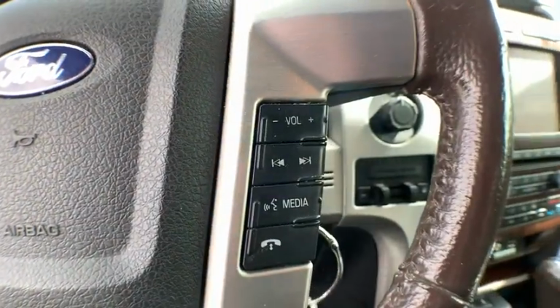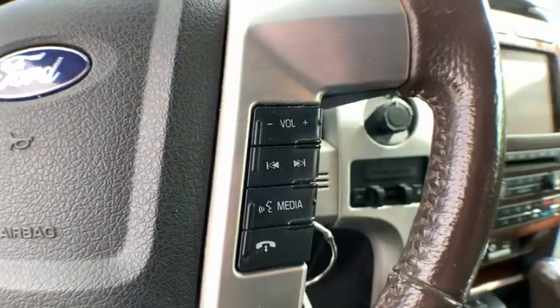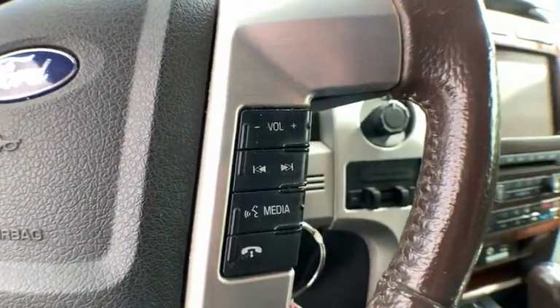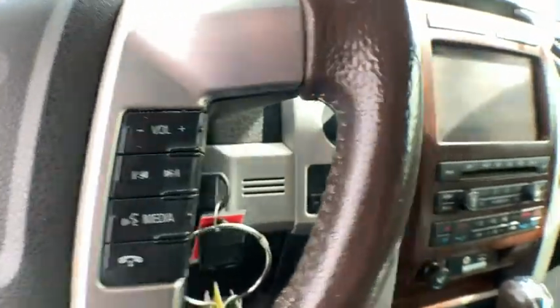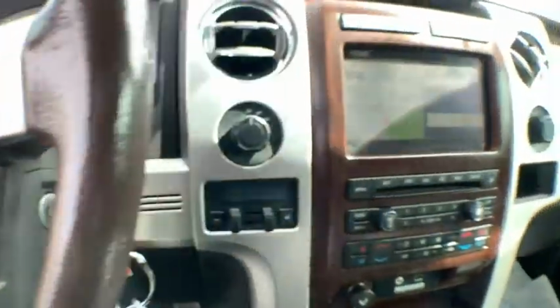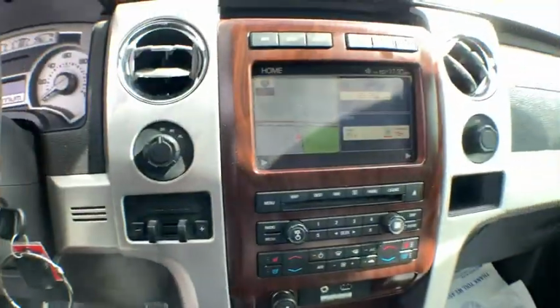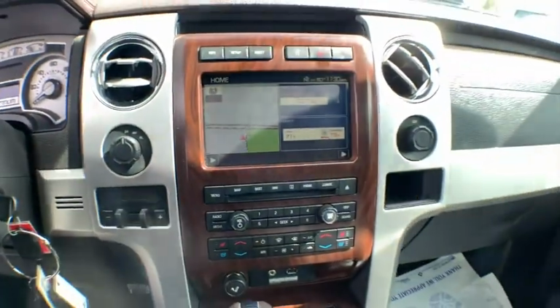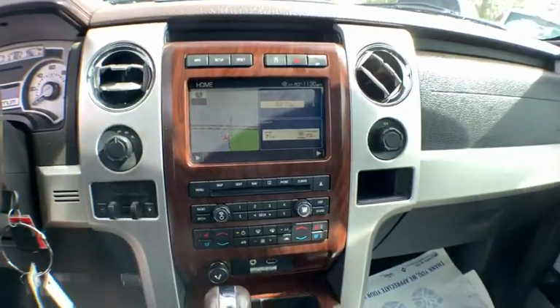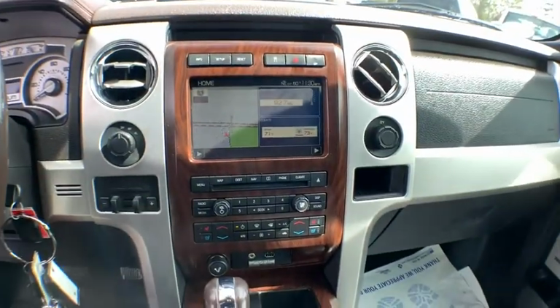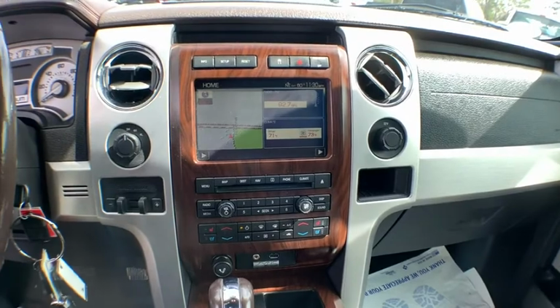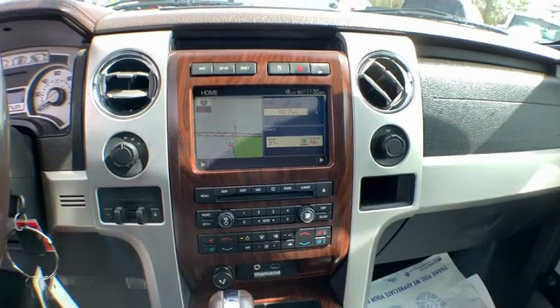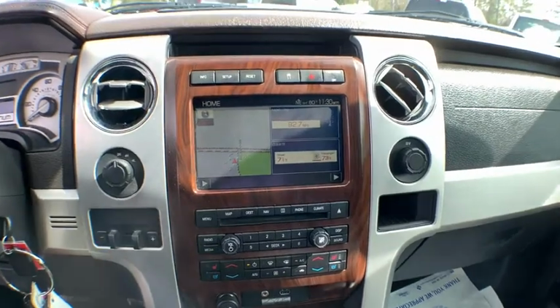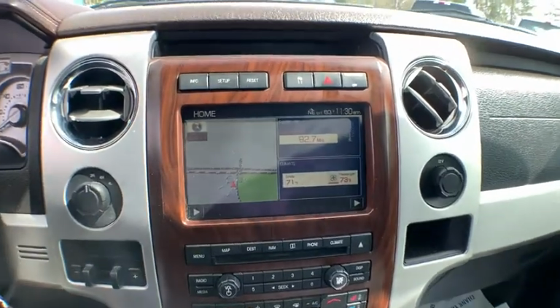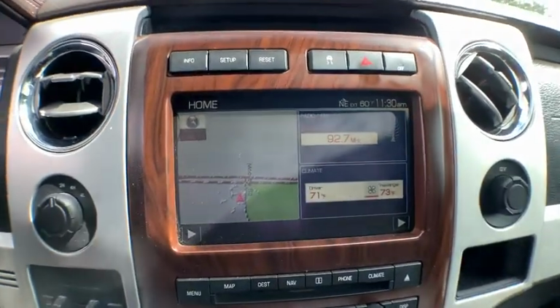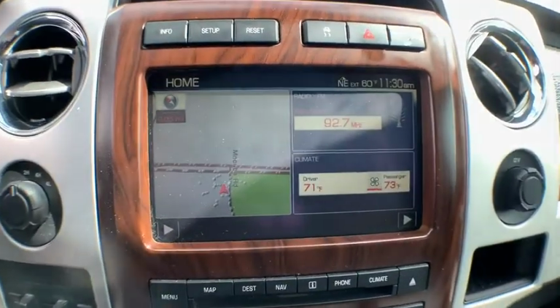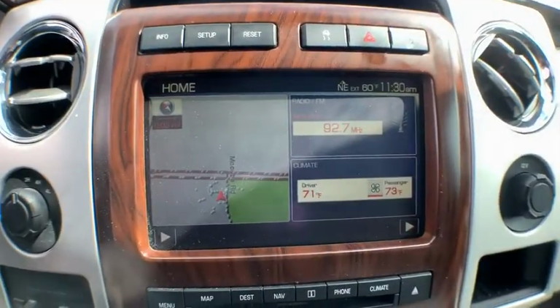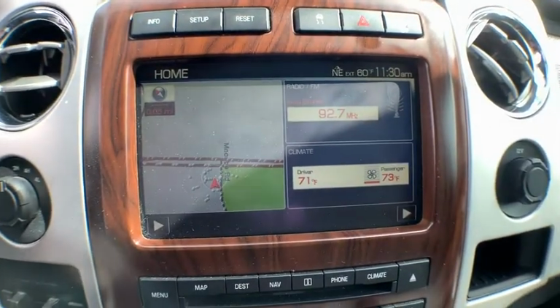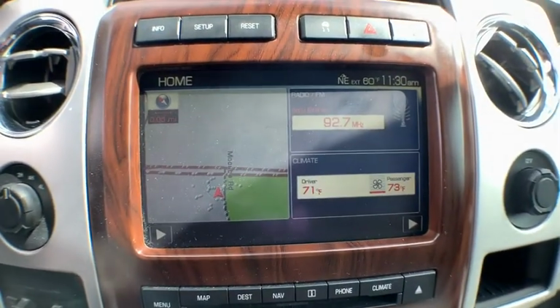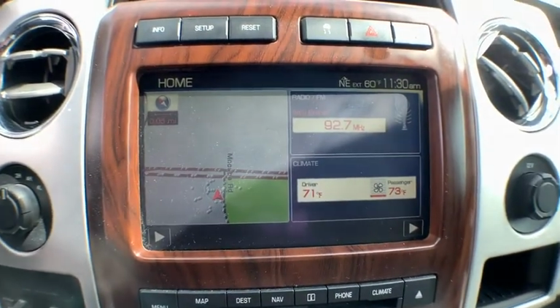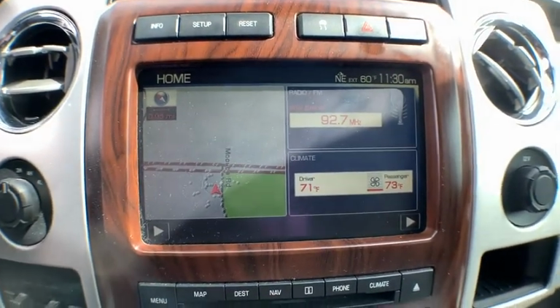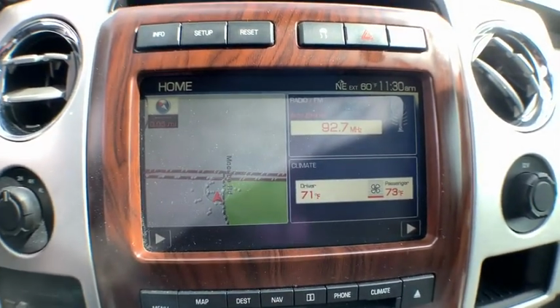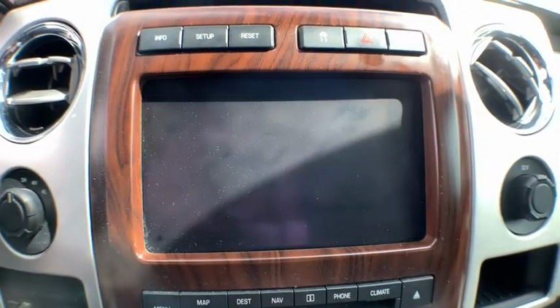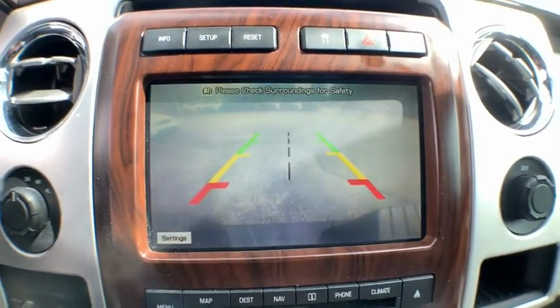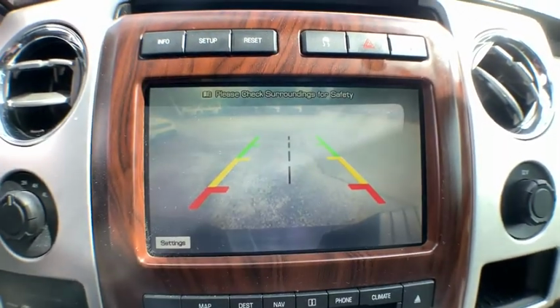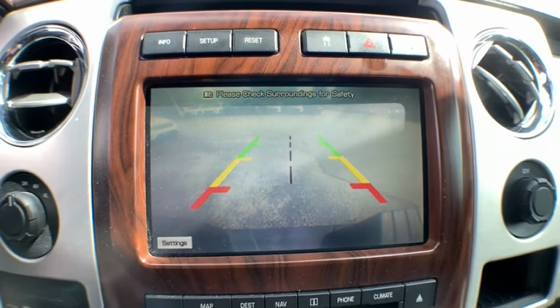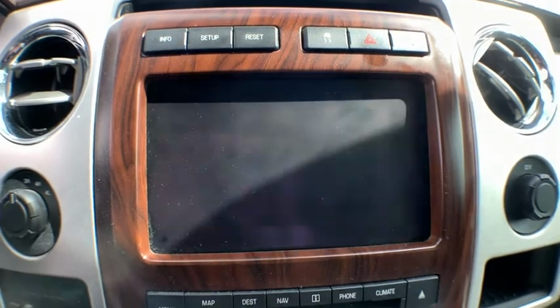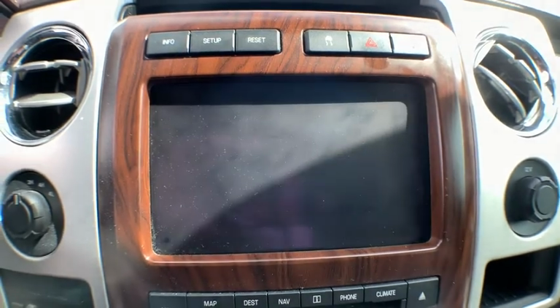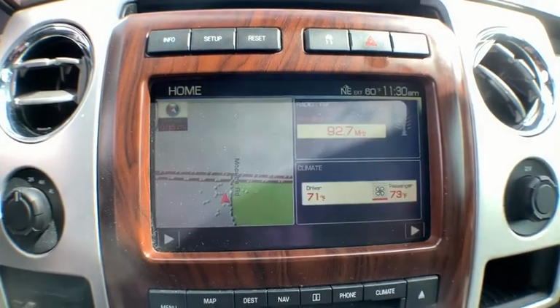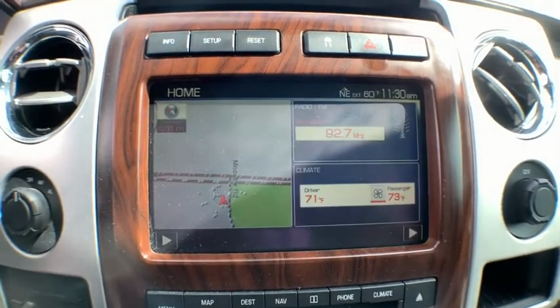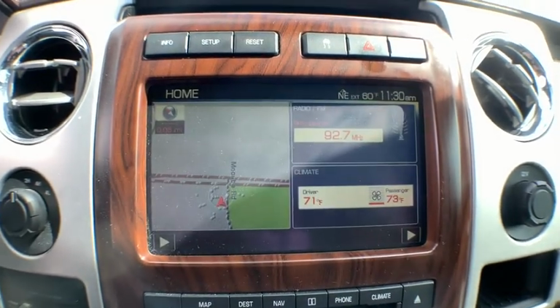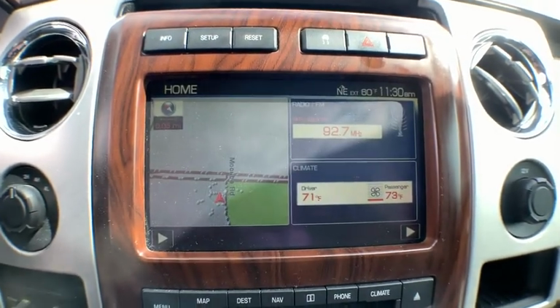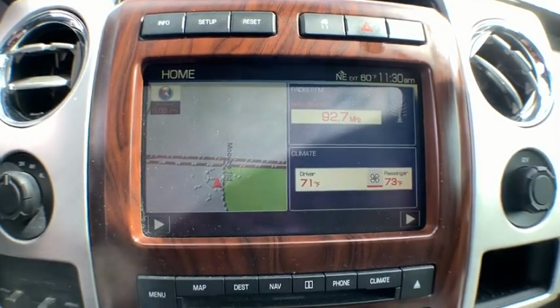CD player. Fog lights. Rear window defroster. AM FM CD player with six speakers. Power windows. Trip computer. Heated front seat. Compass. Overhead console.